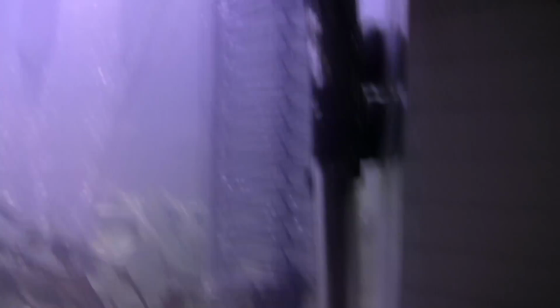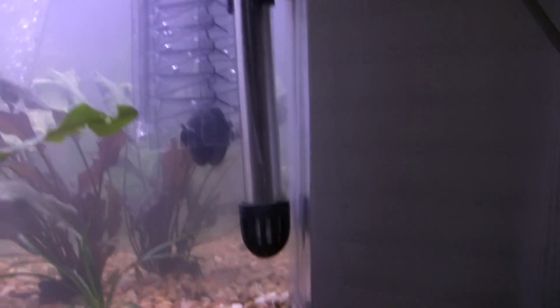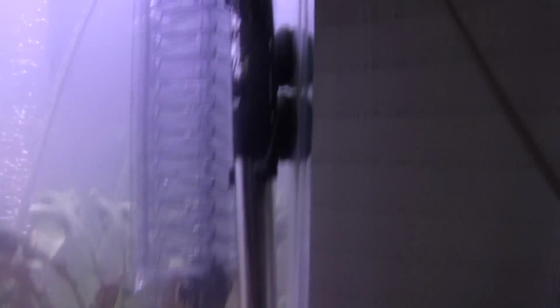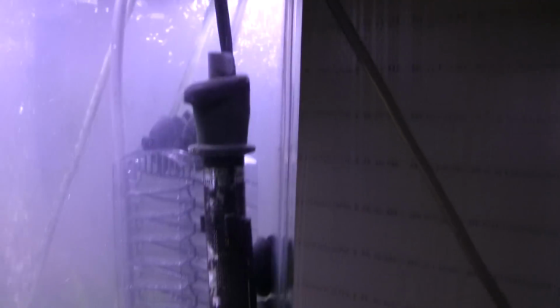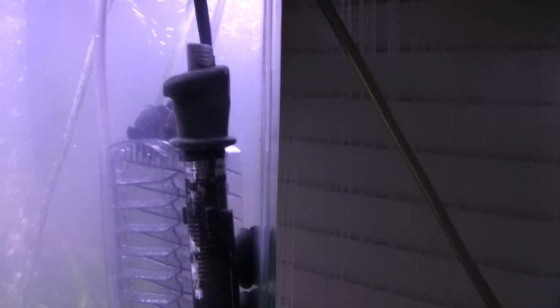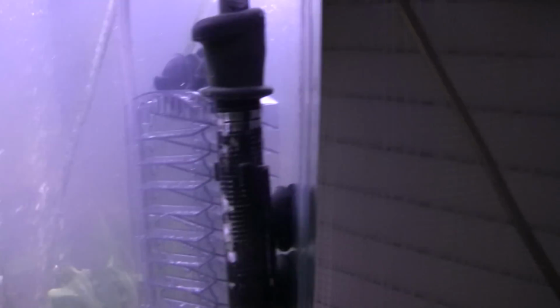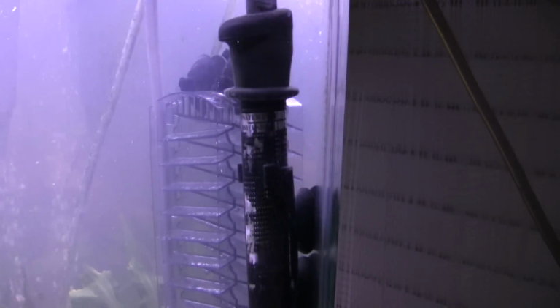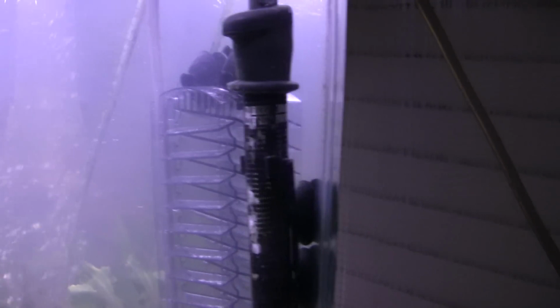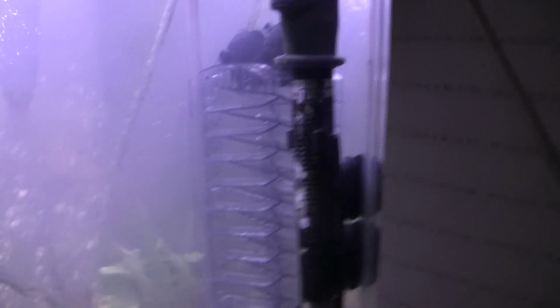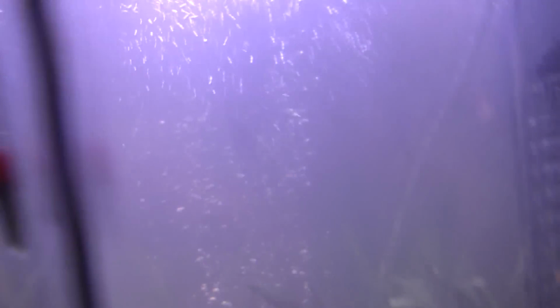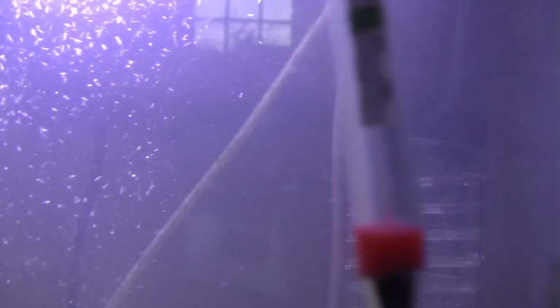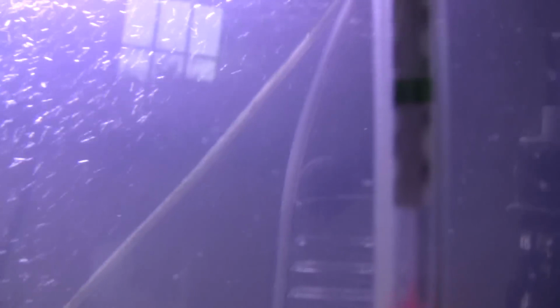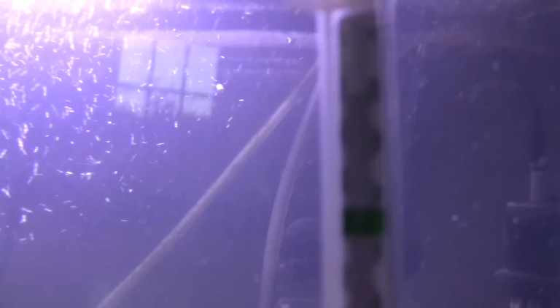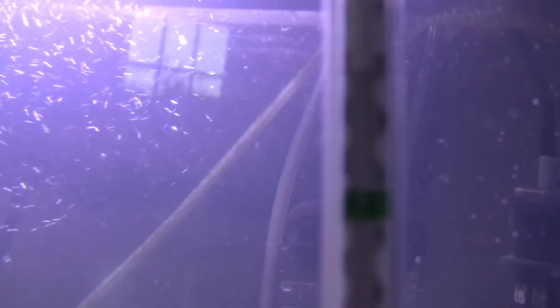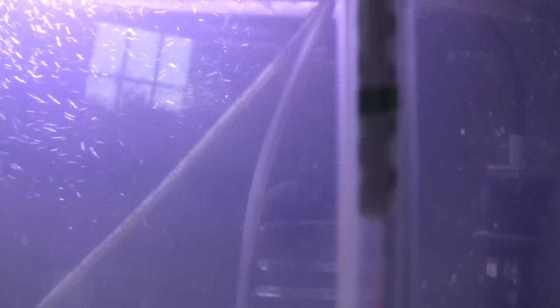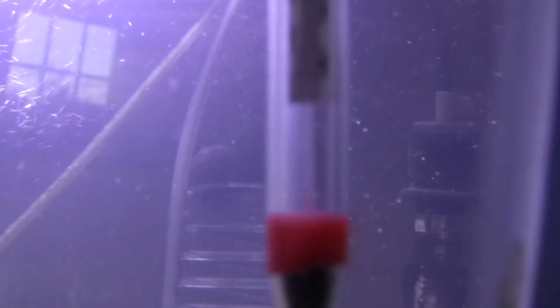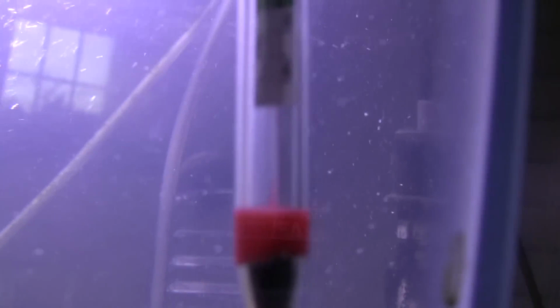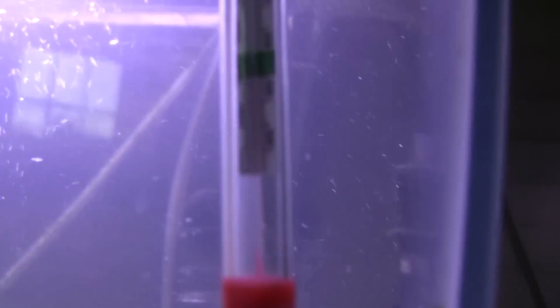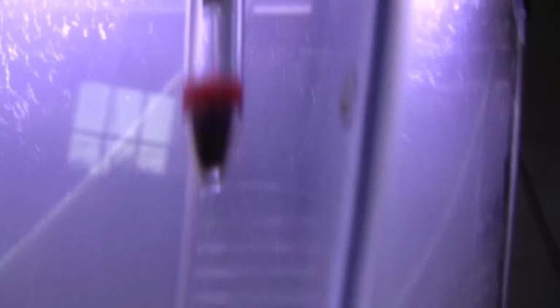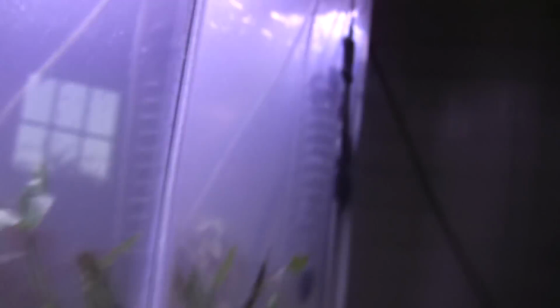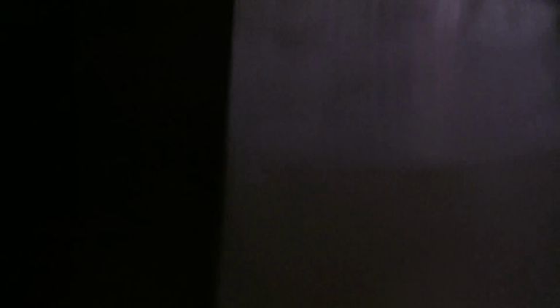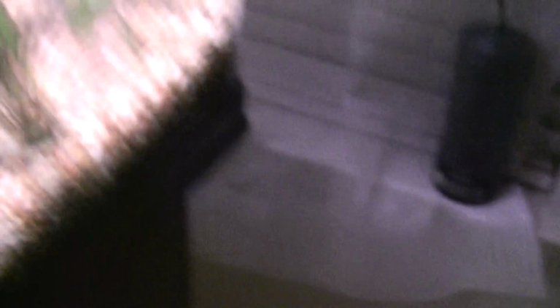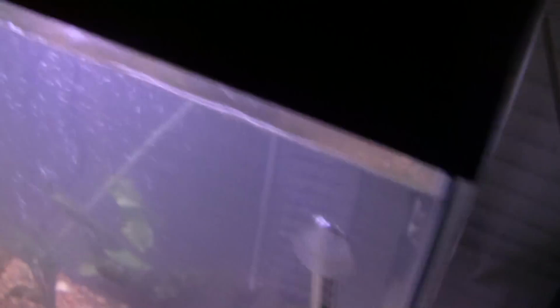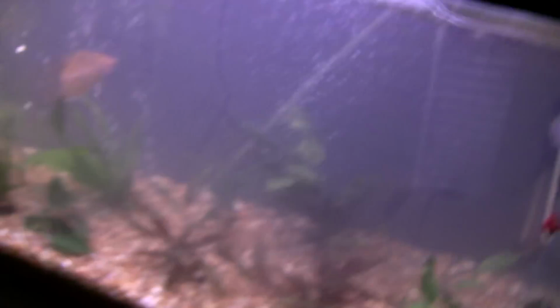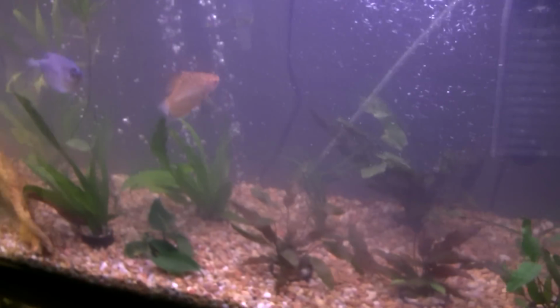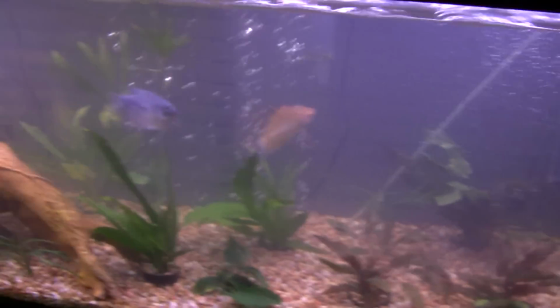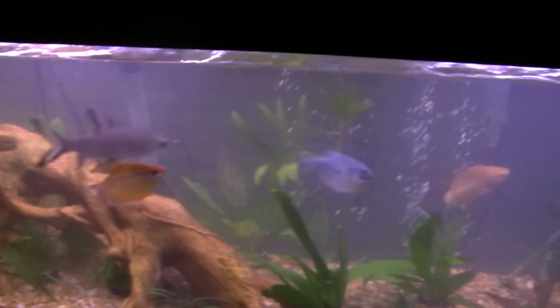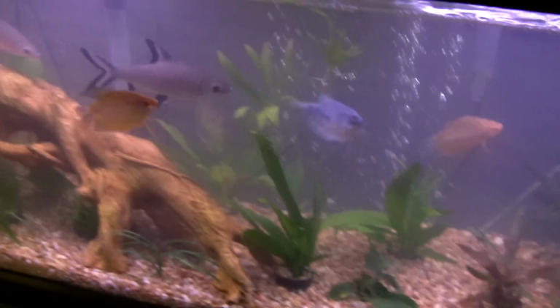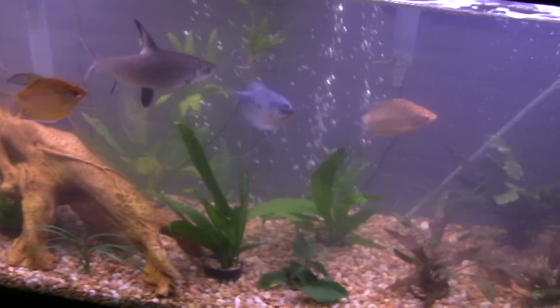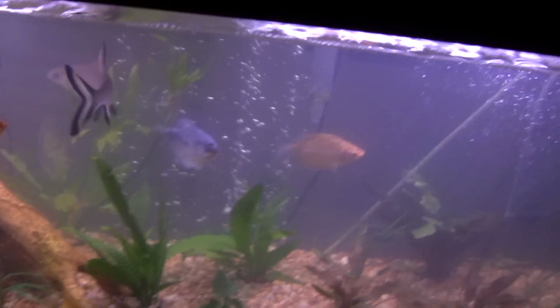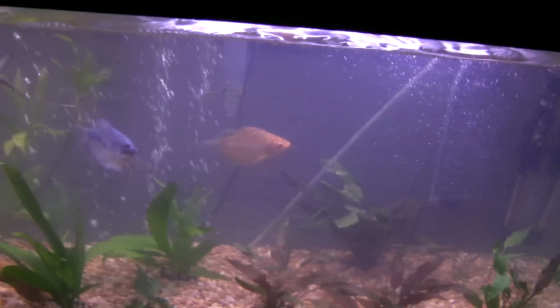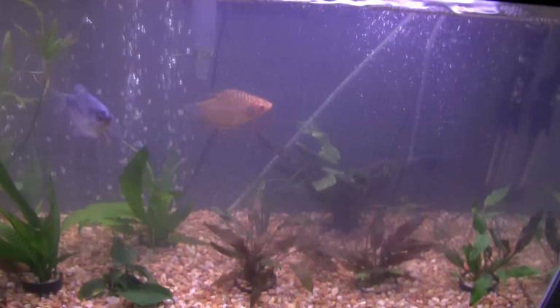Got a heater in here — it's not on right now and the water is at 70 degrees. Alright, see you guys later.